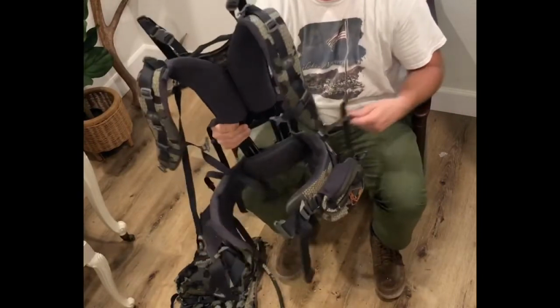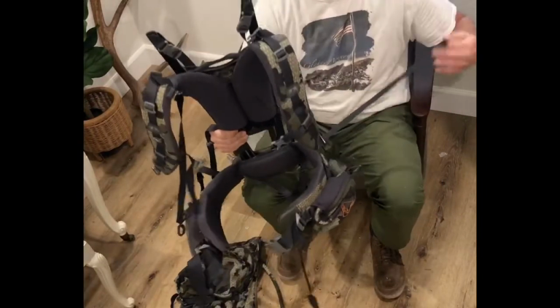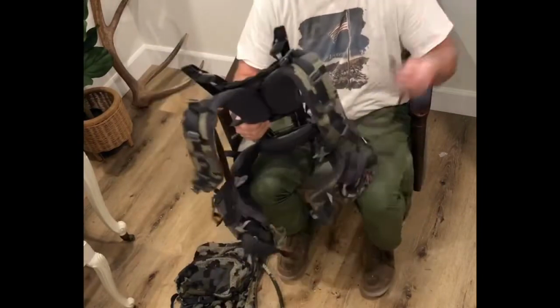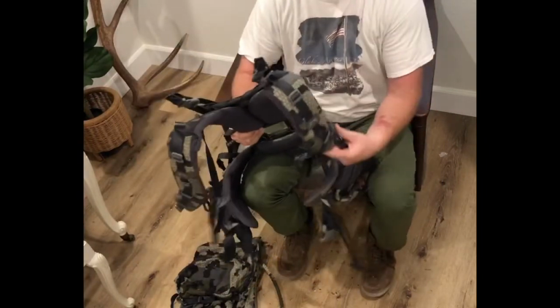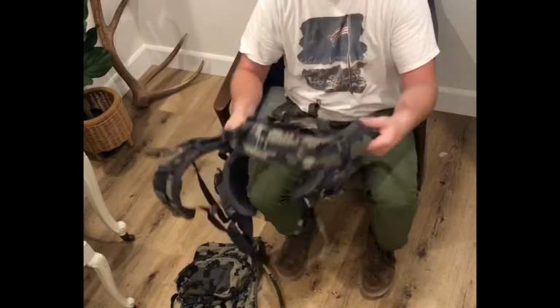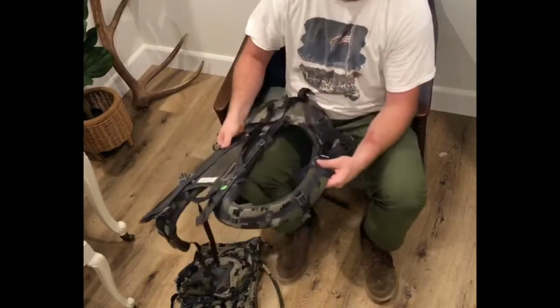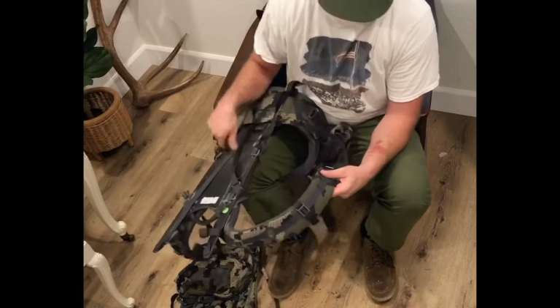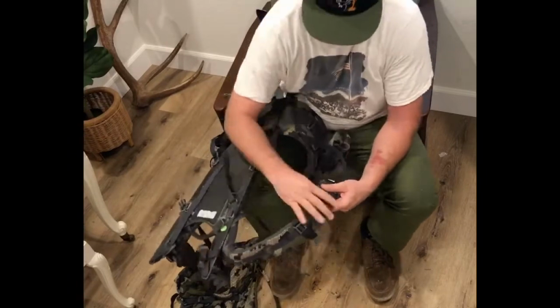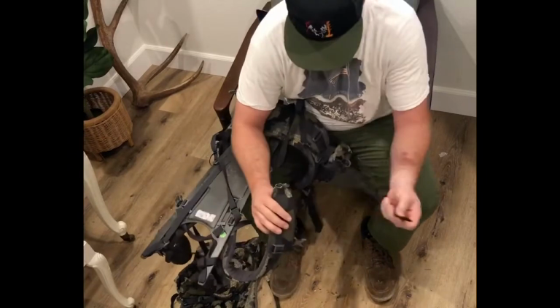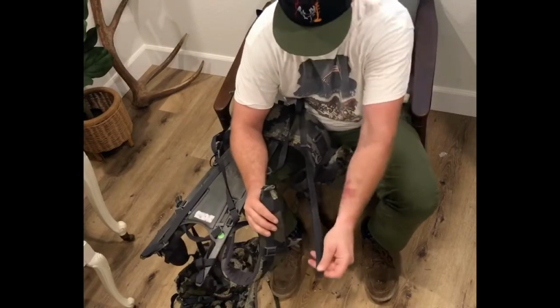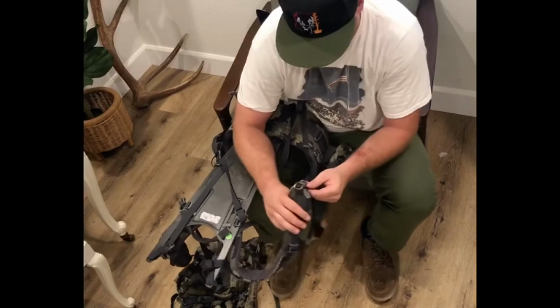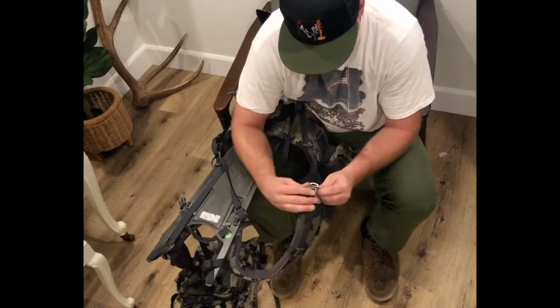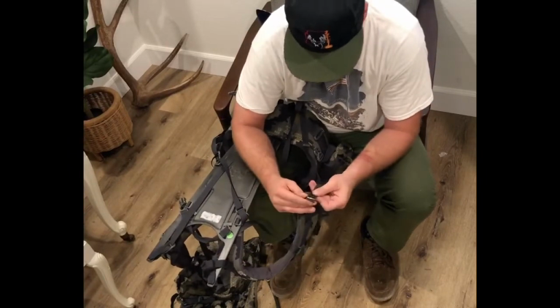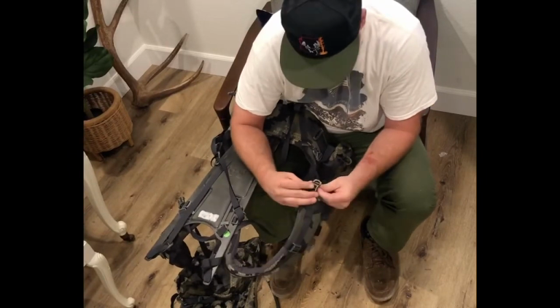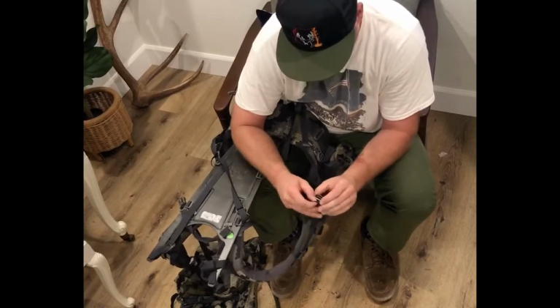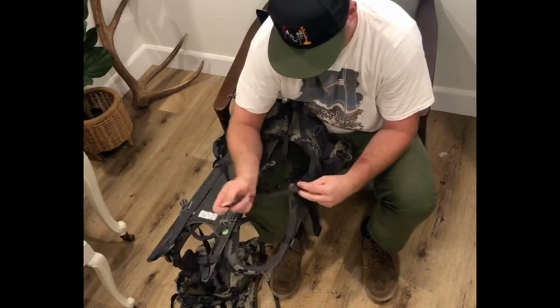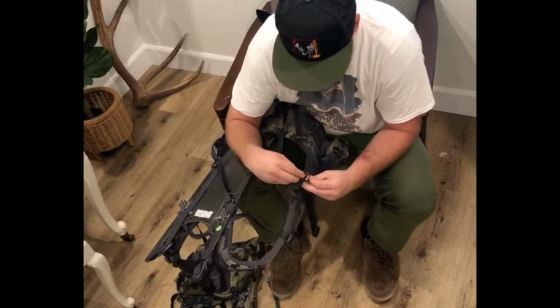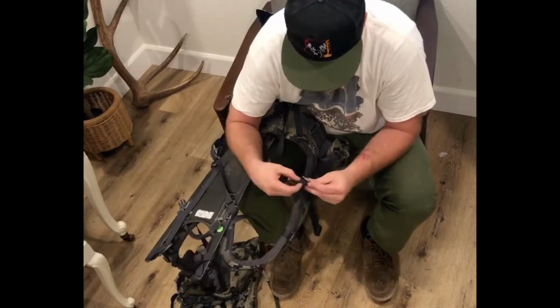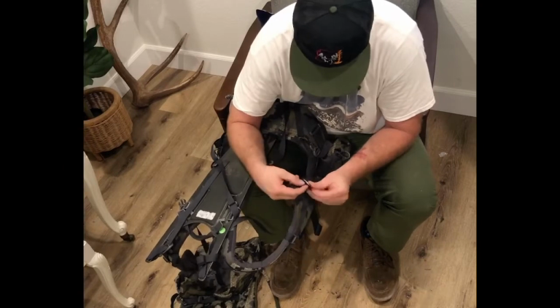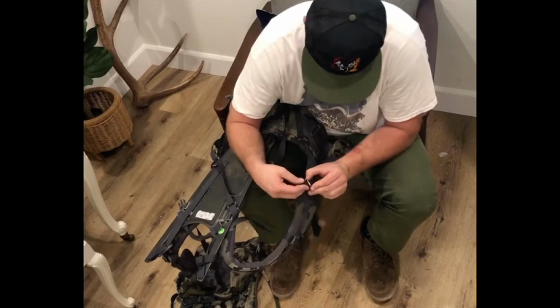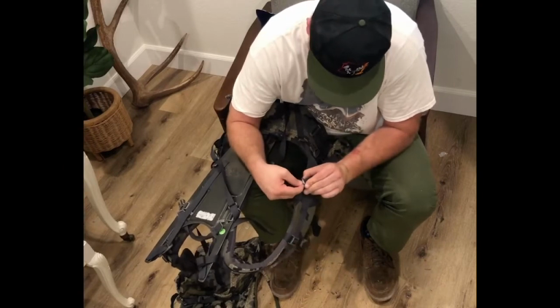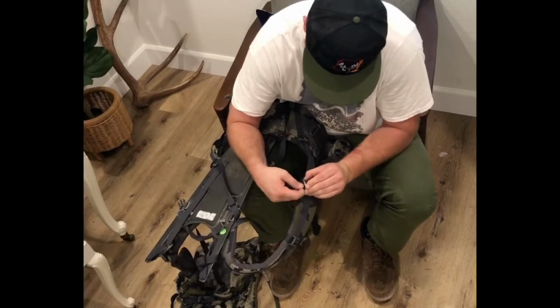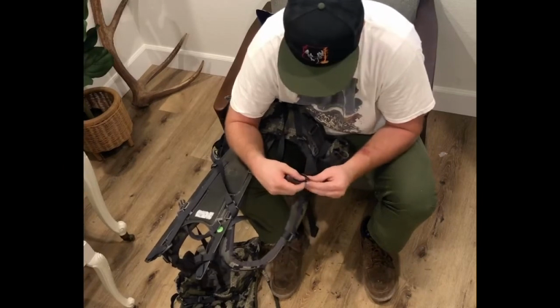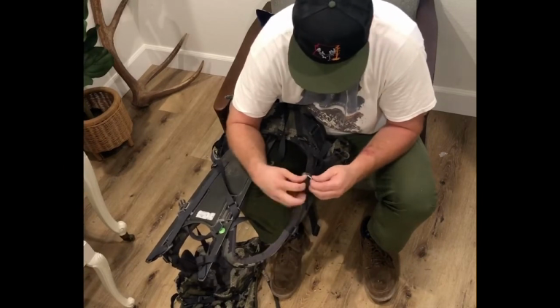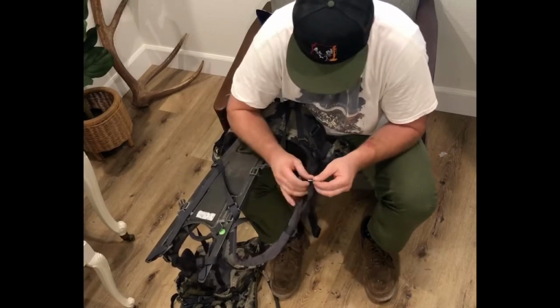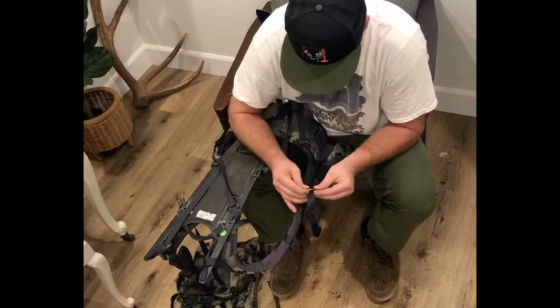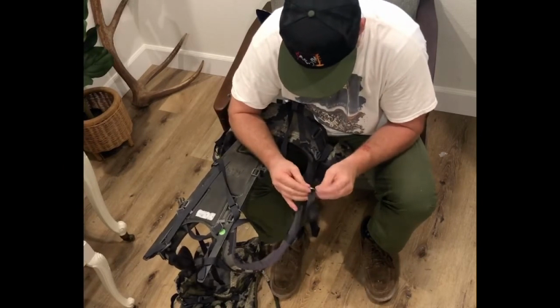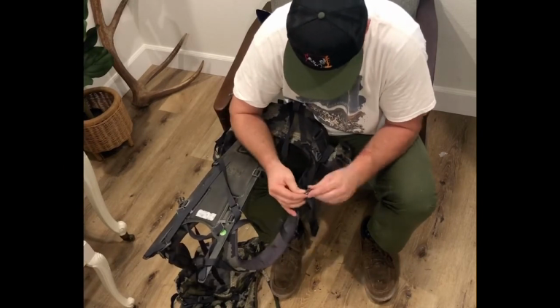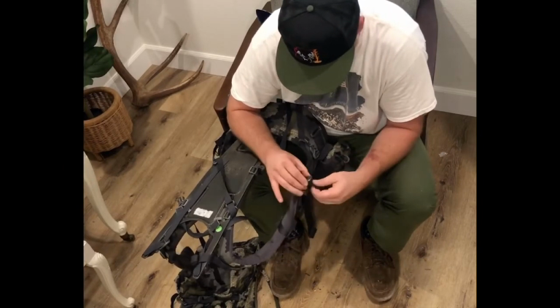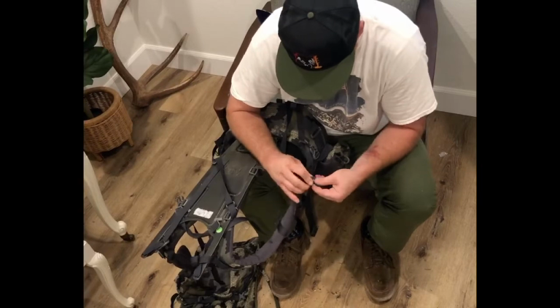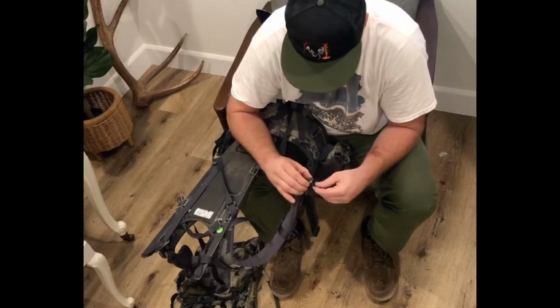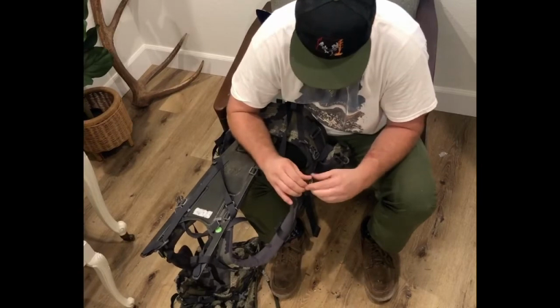I'm going to put it on fast motion again. Everyone knows how to do these, but they're just kind of a pain. Just get the bottom part of that shoulder strap attached to the belt.